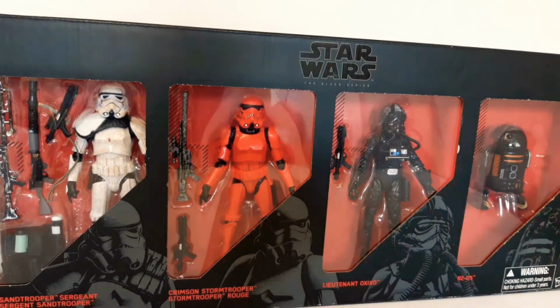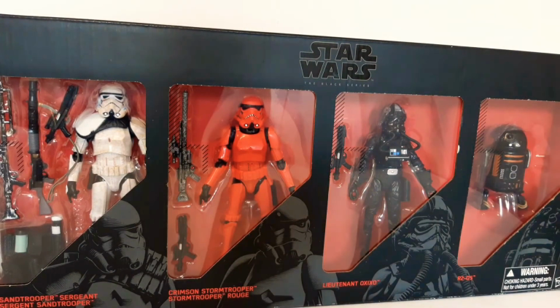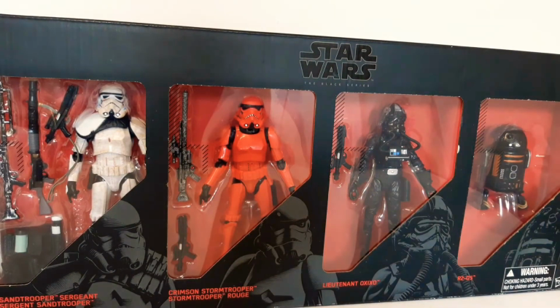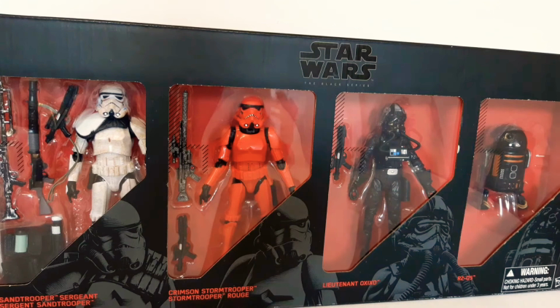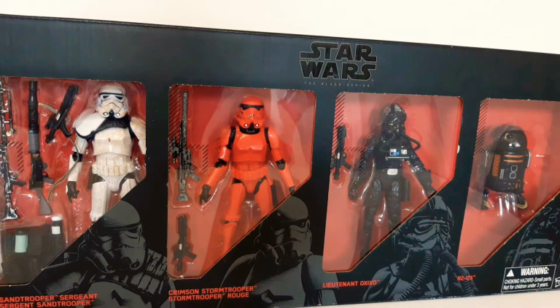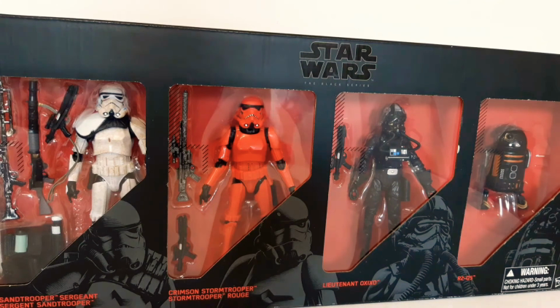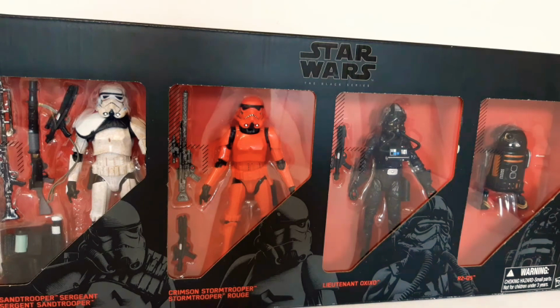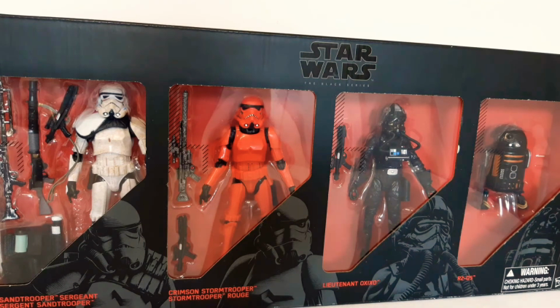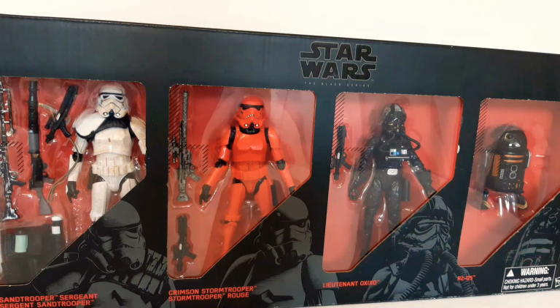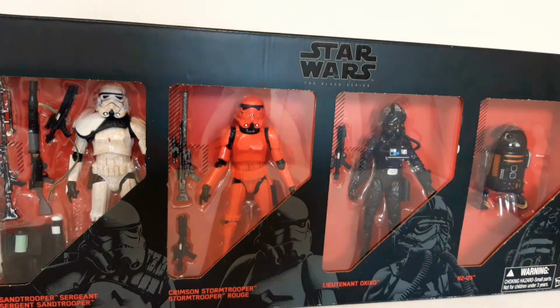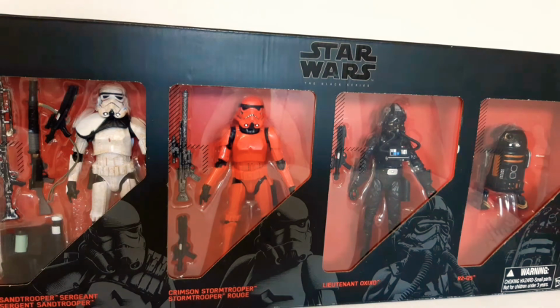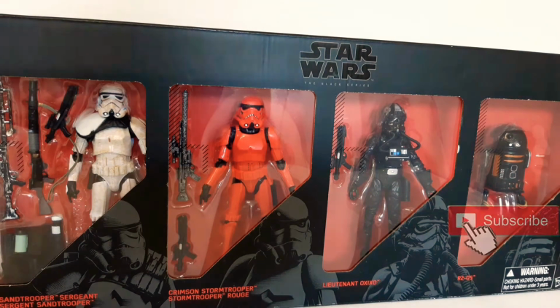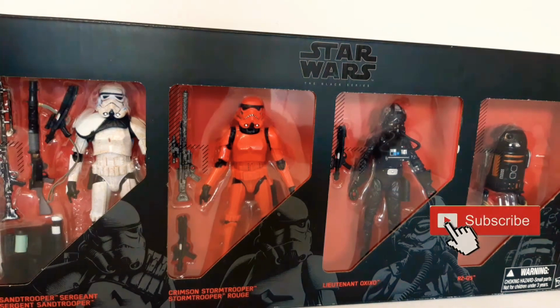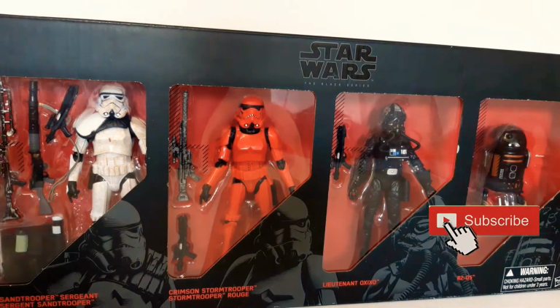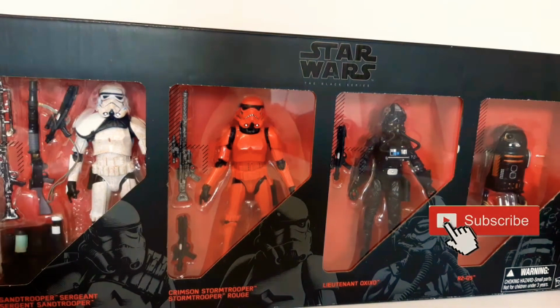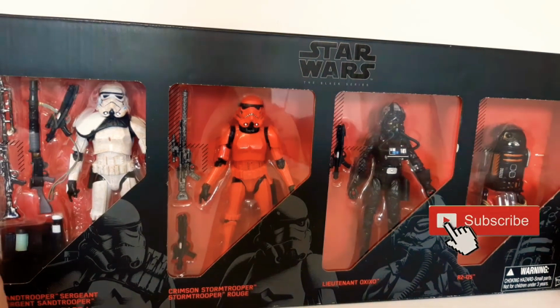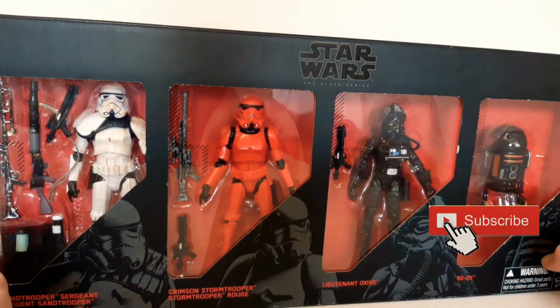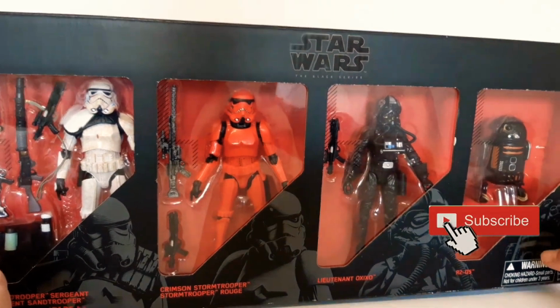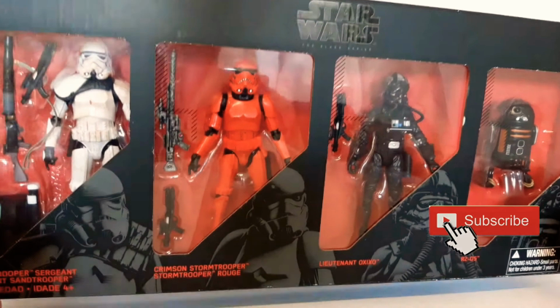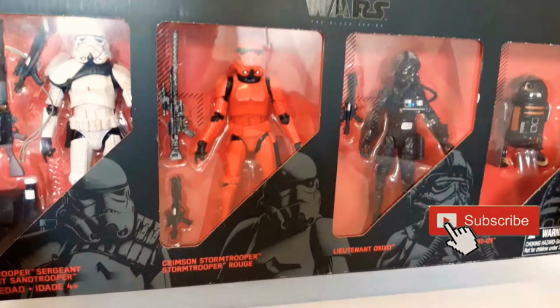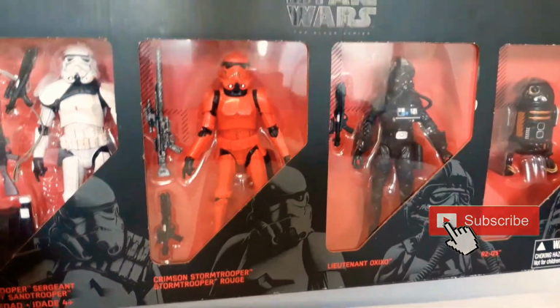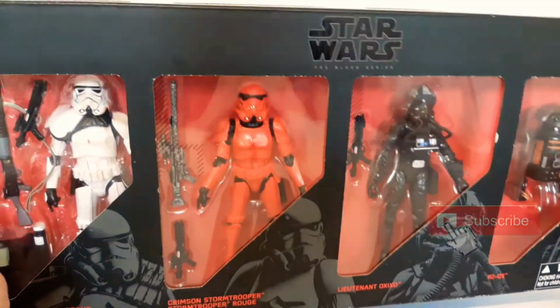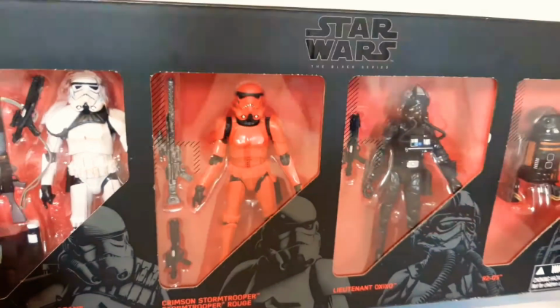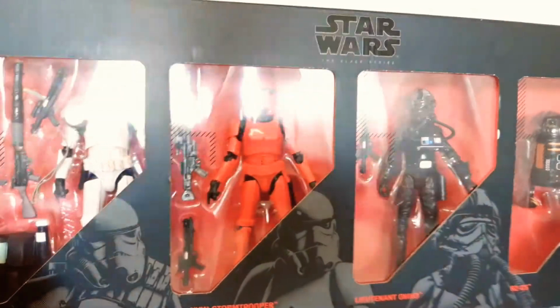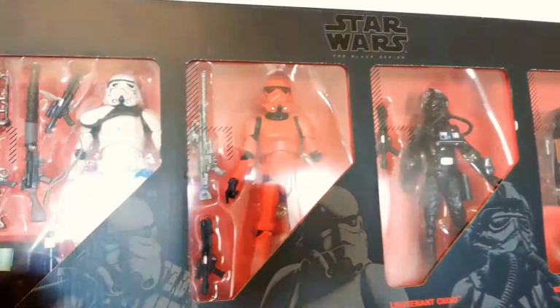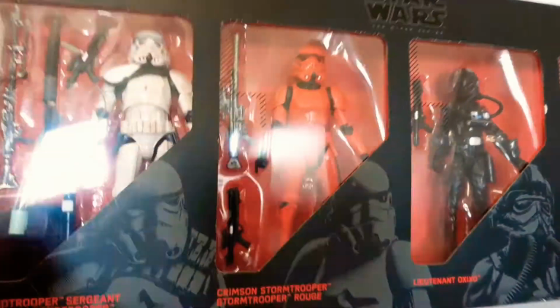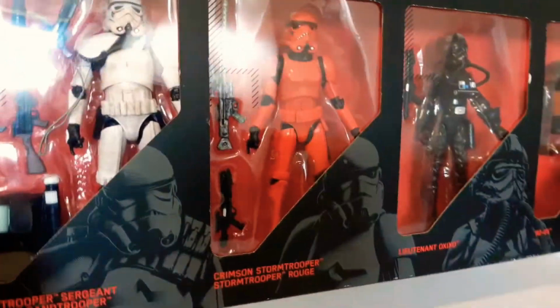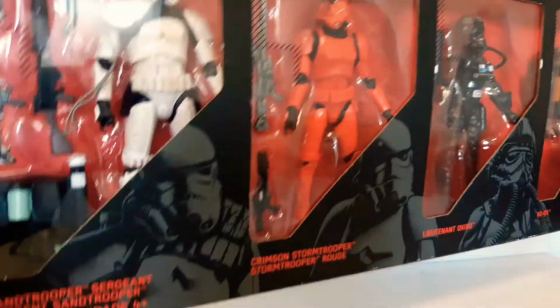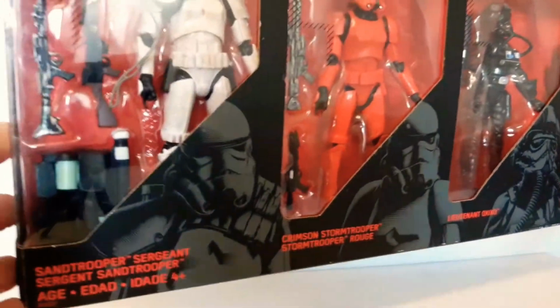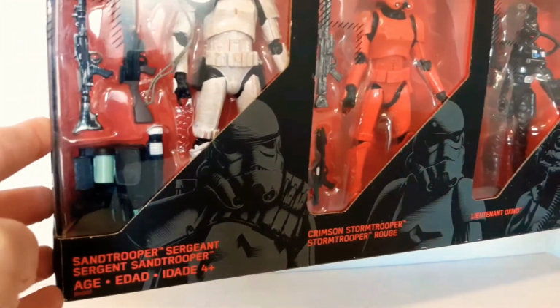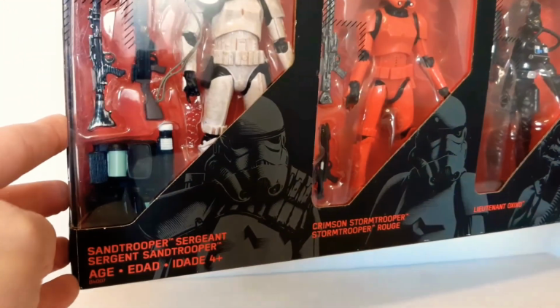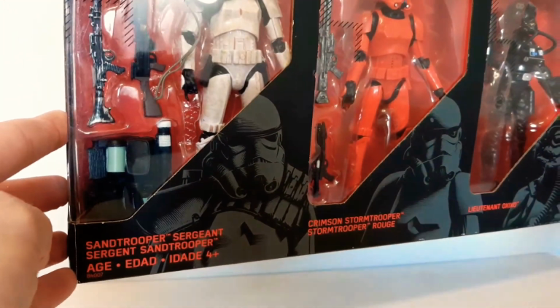Today I was able to find this Imperial Black Series 4-pack, which is fantastic — 60 bucks NZ at The Warehouse, so be sure to pick some up. Good for army building too. The box is very big.